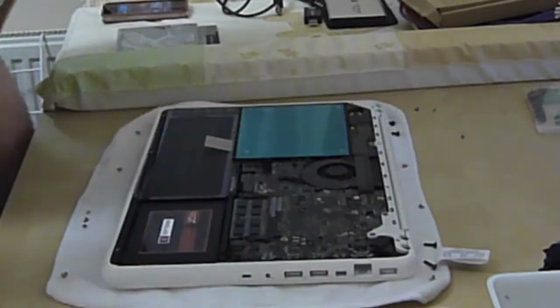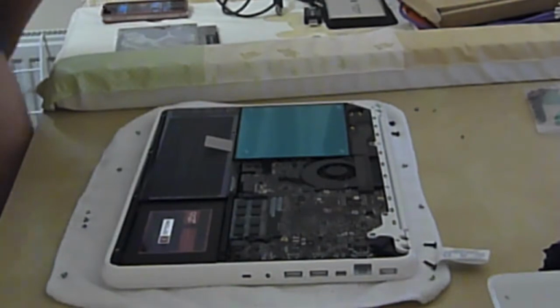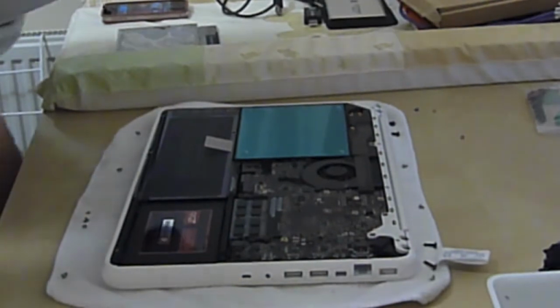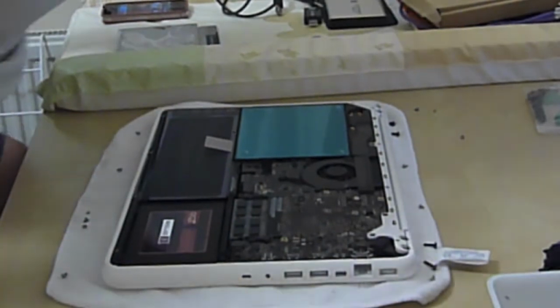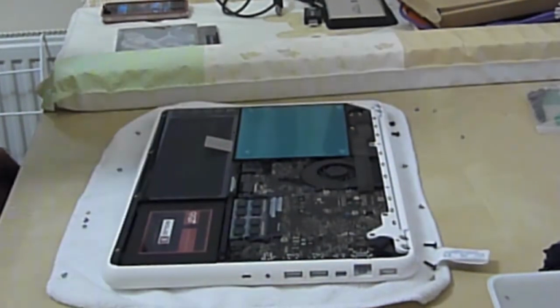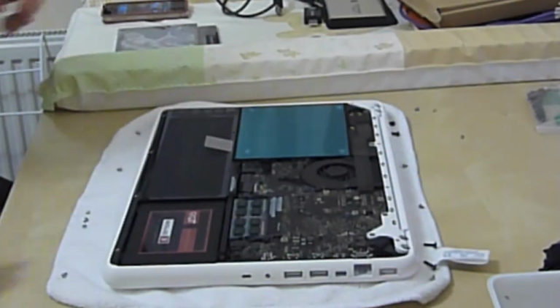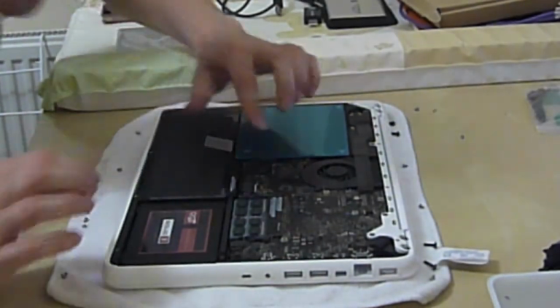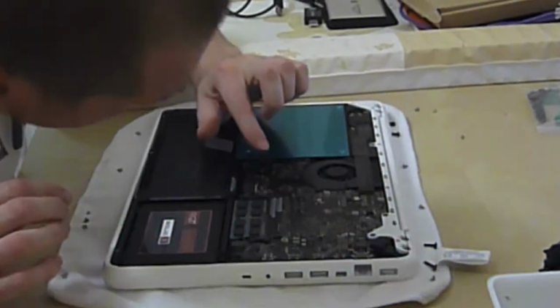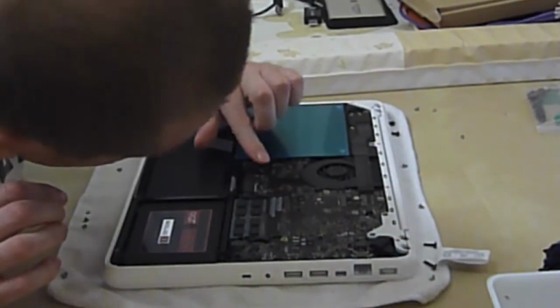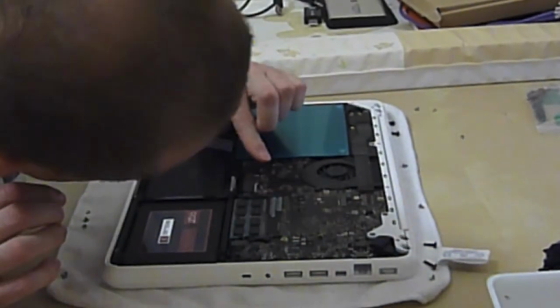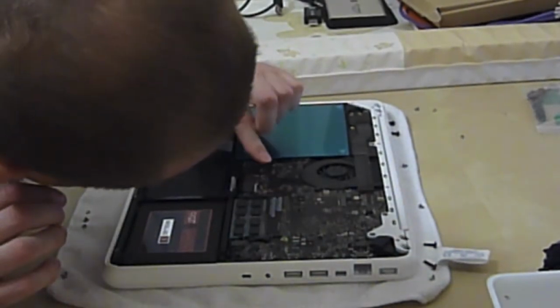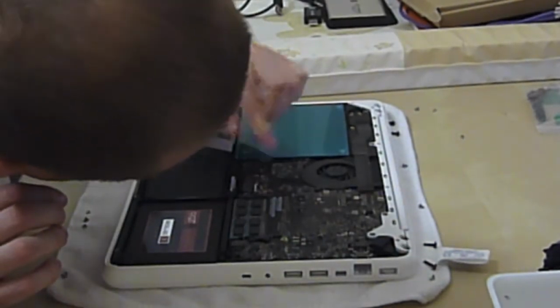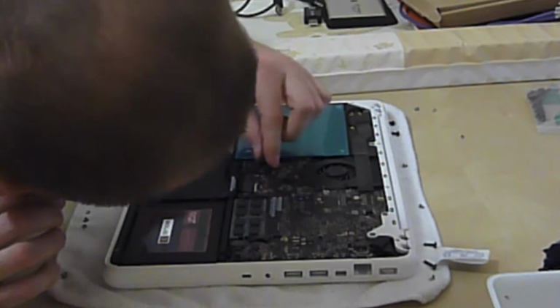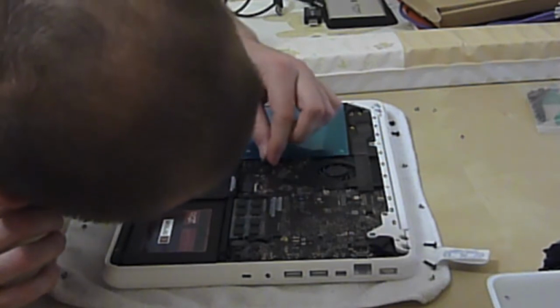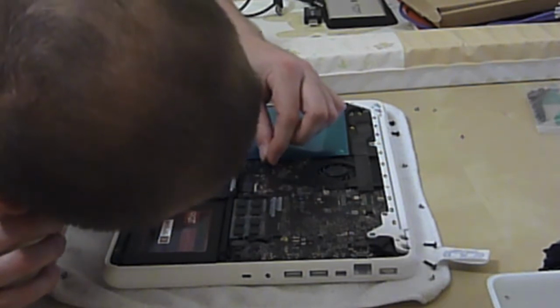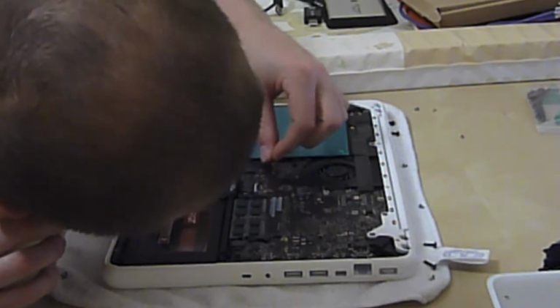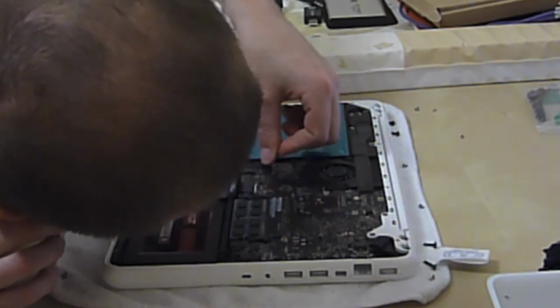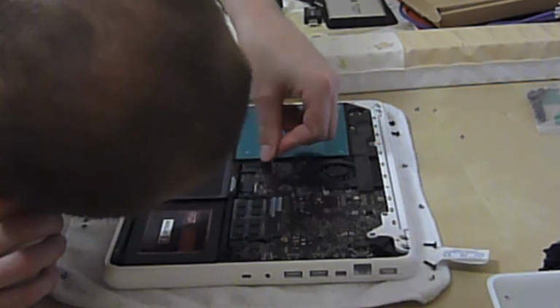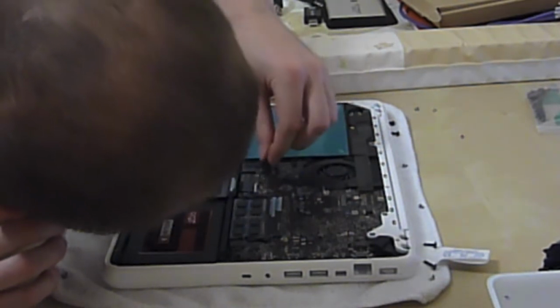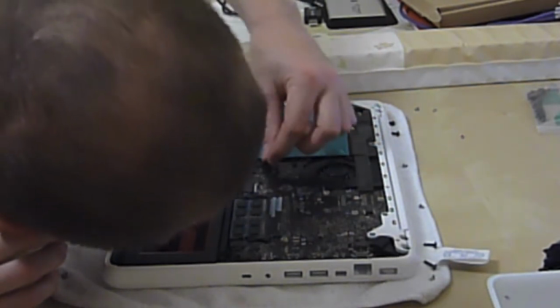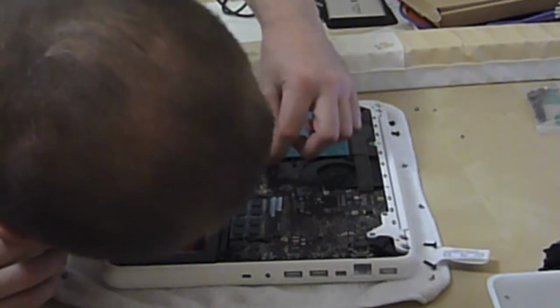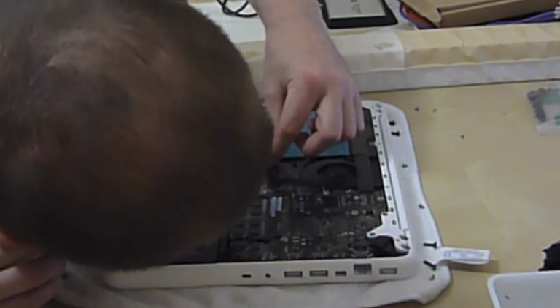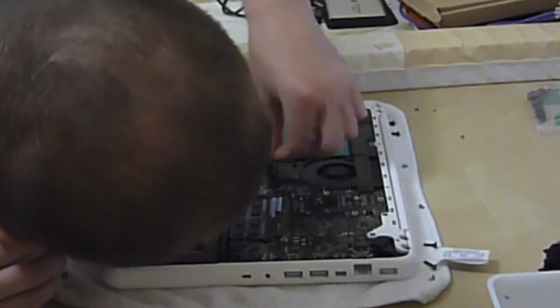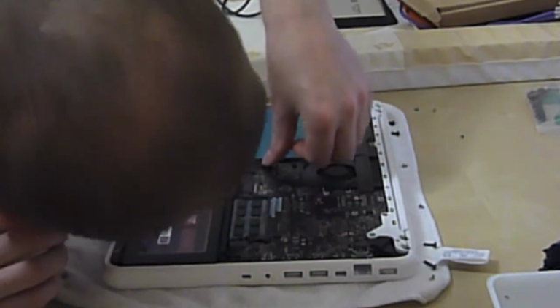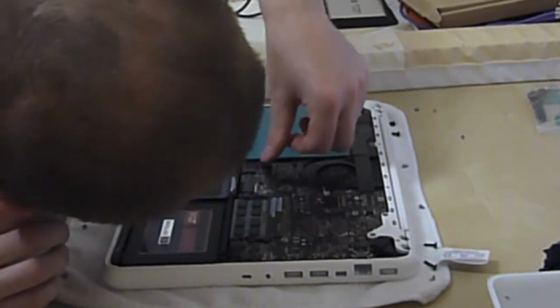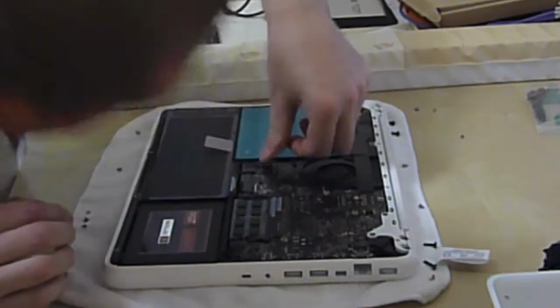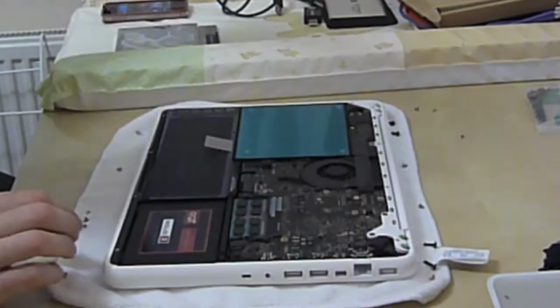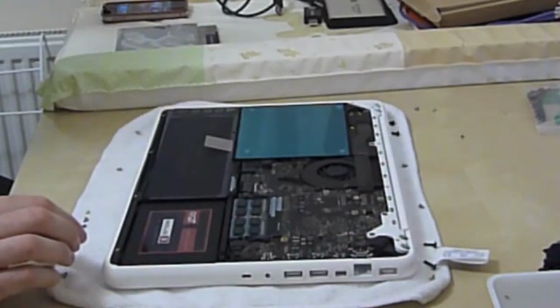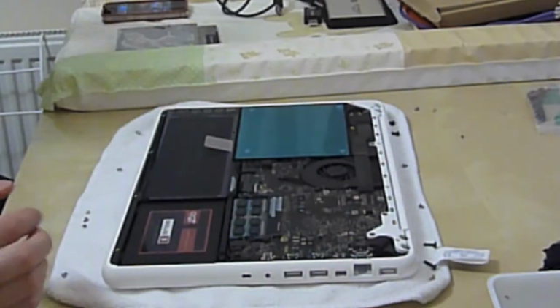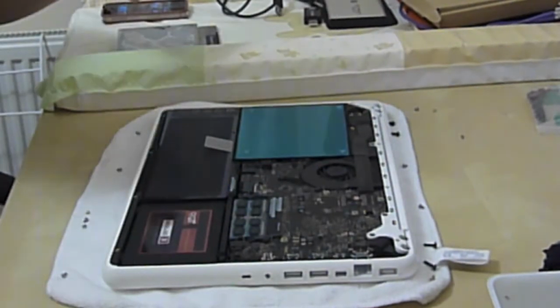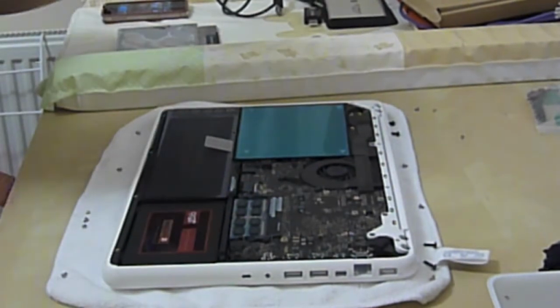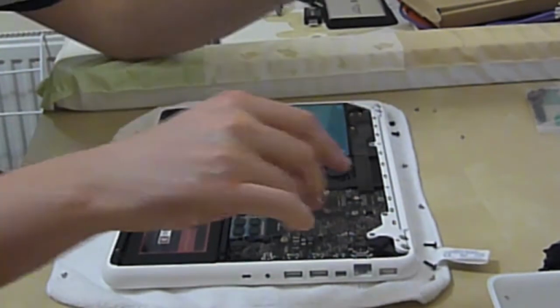That's it for the screws. We've got four torx bits to go in, but before I forget, I'm going to press down on that connector which connects the SATA adapter.